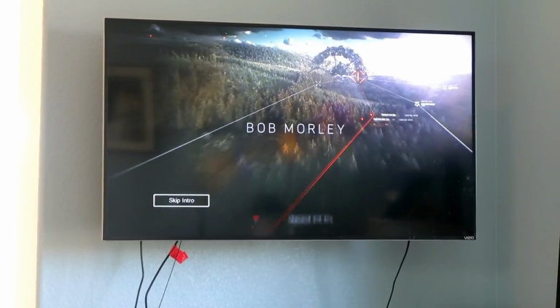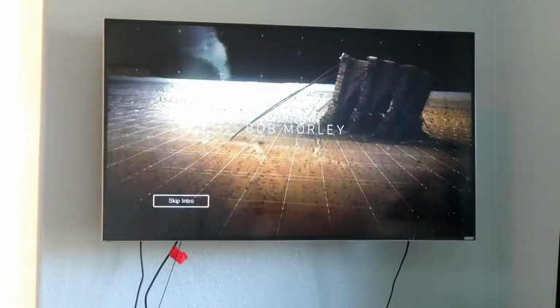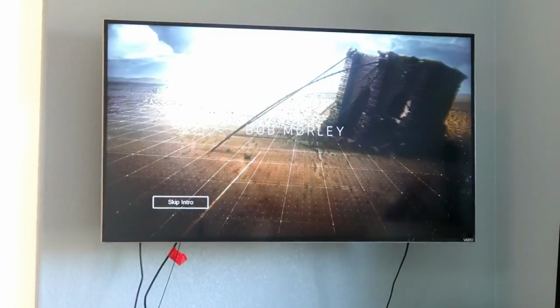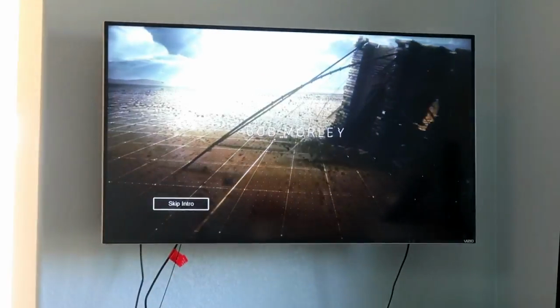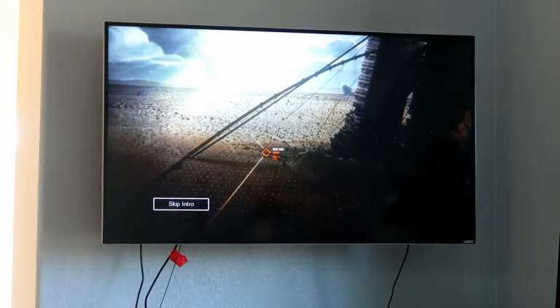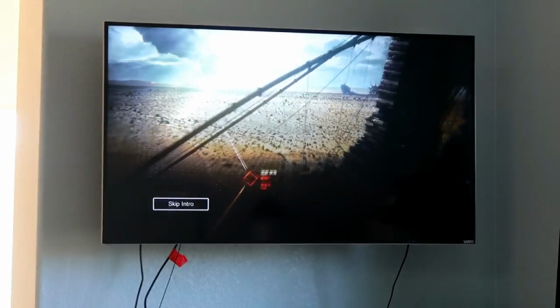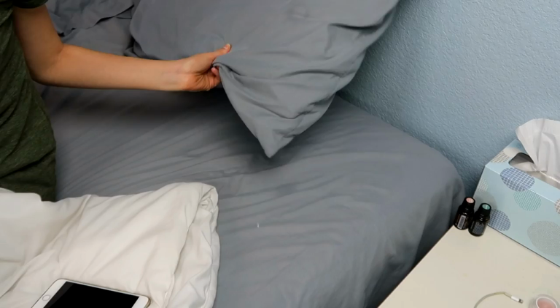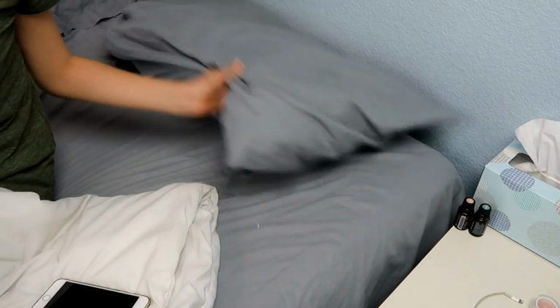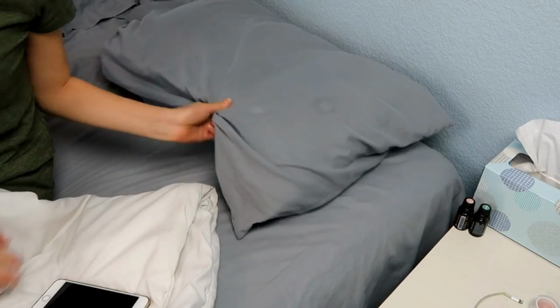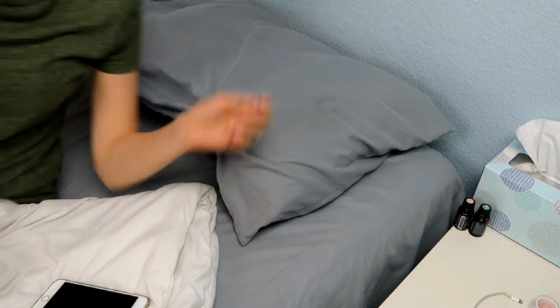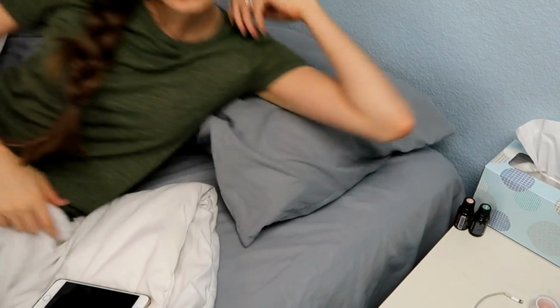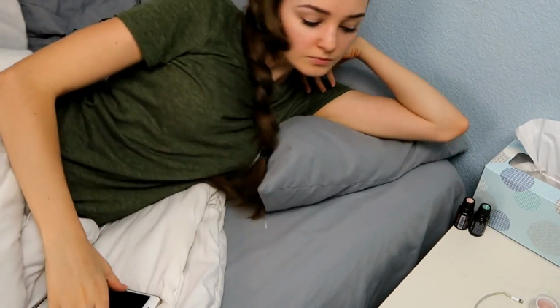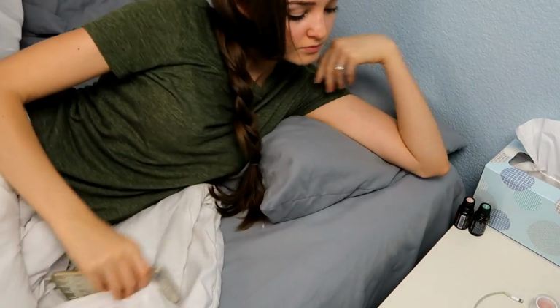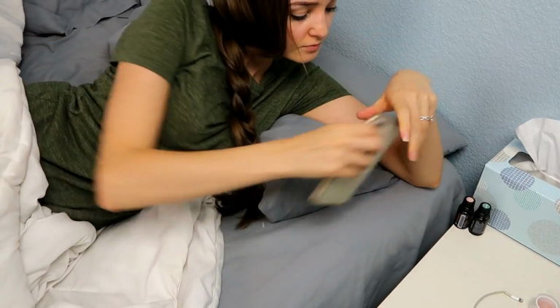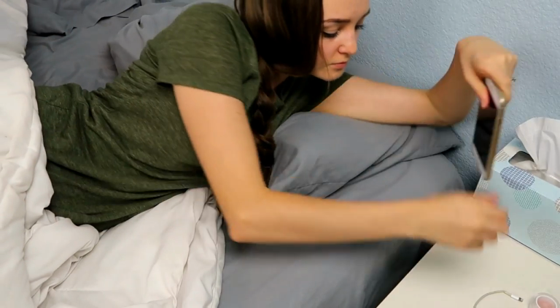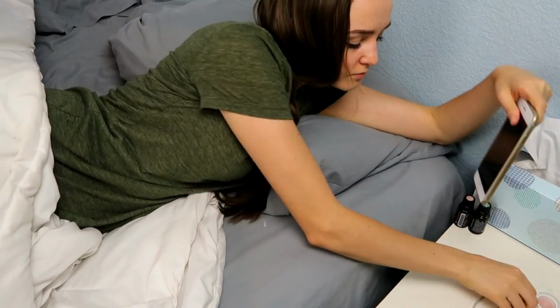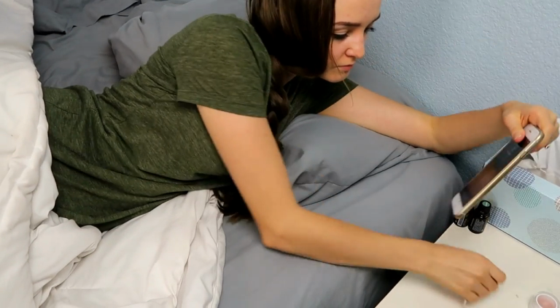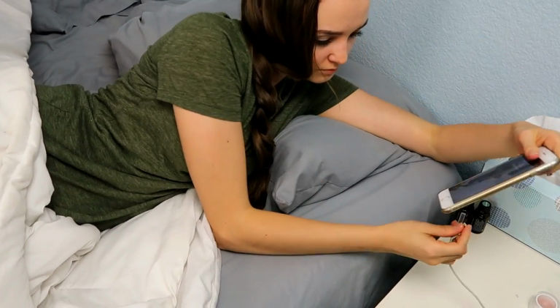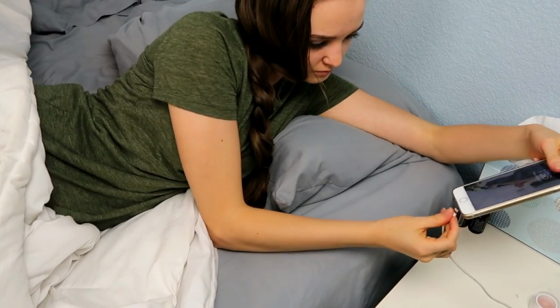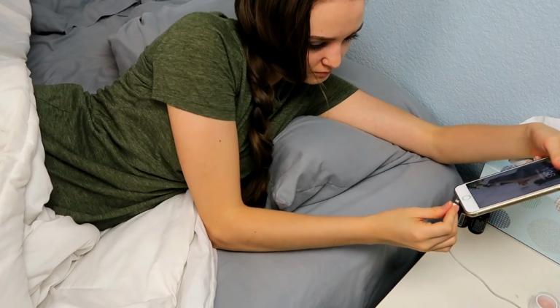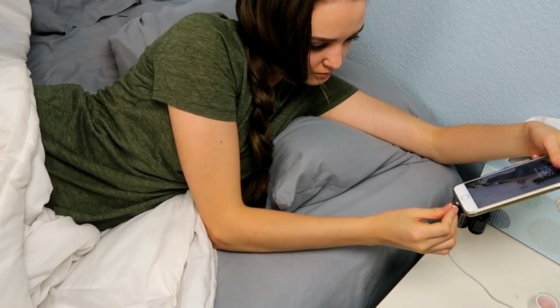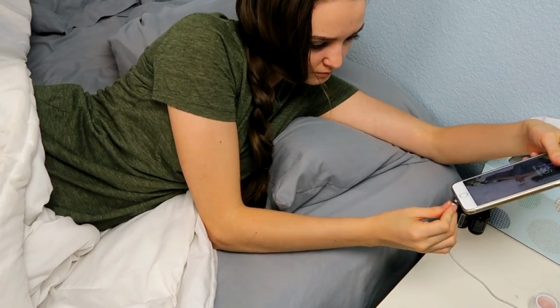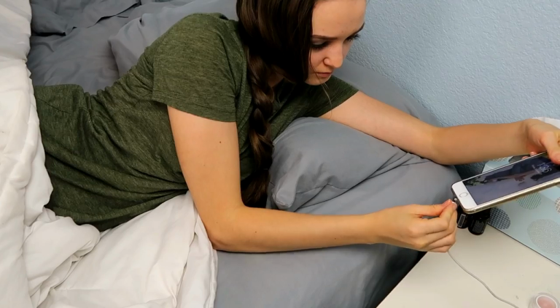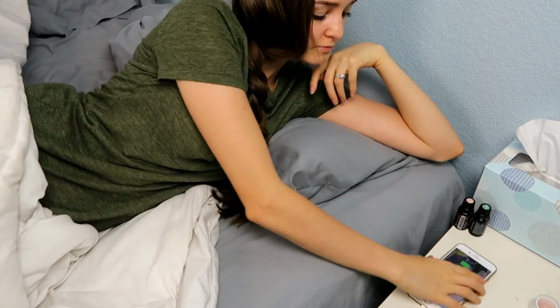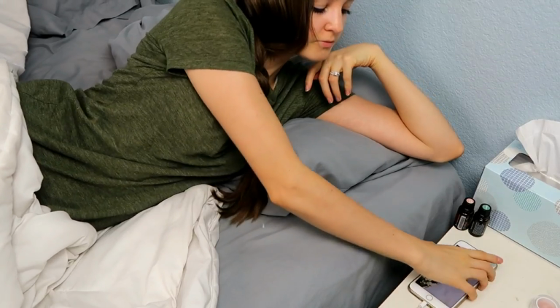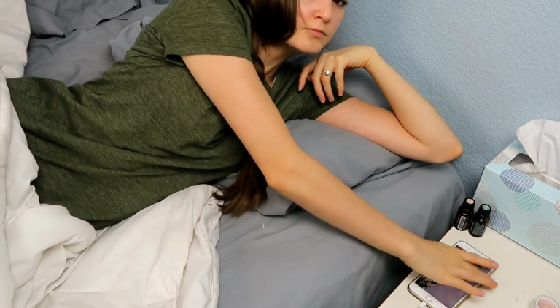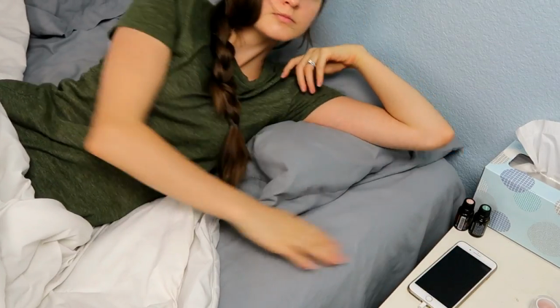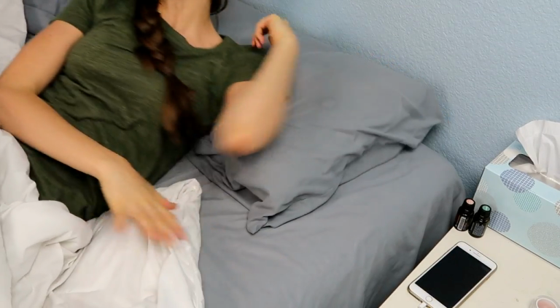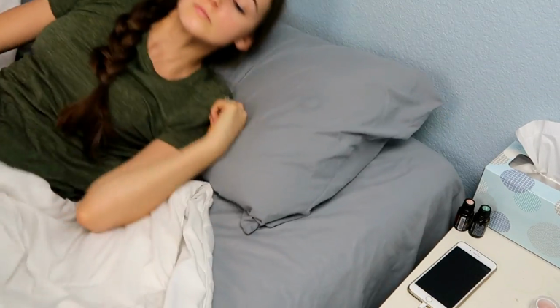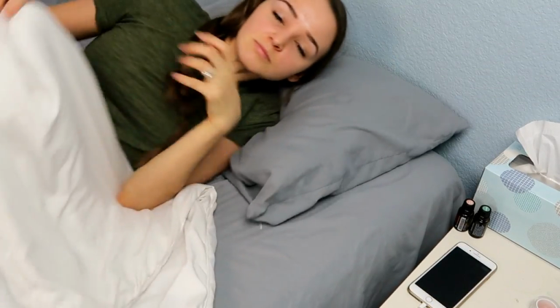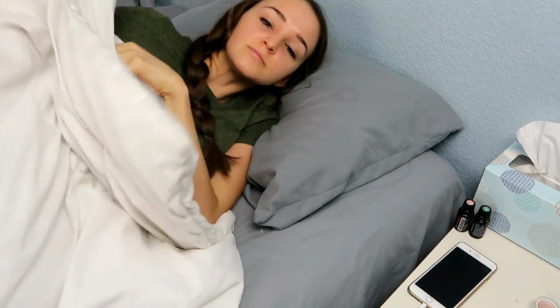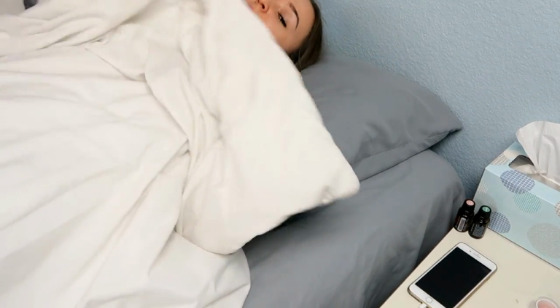Then once it's time for bed, I put my phone on the charger and make sure my alarms are set for the morning. Don't forget to like and subscribe, and thanks for watching!